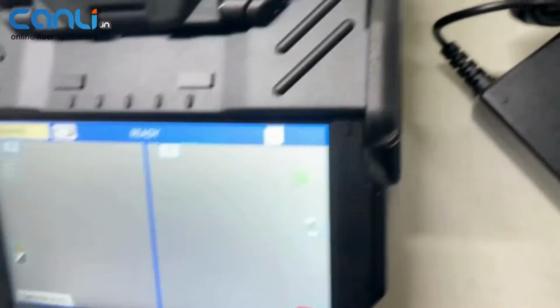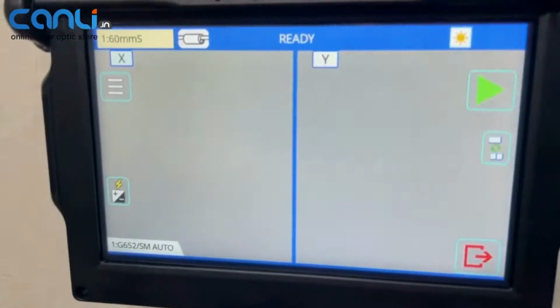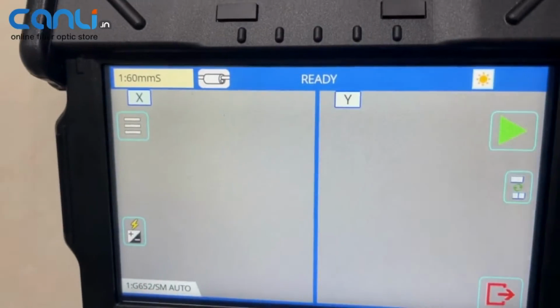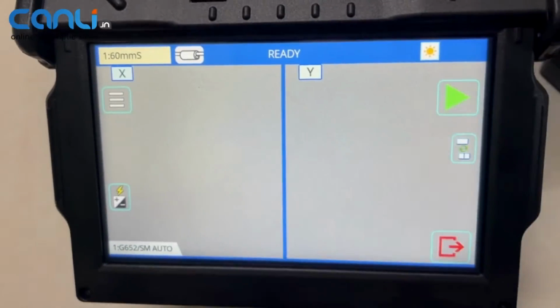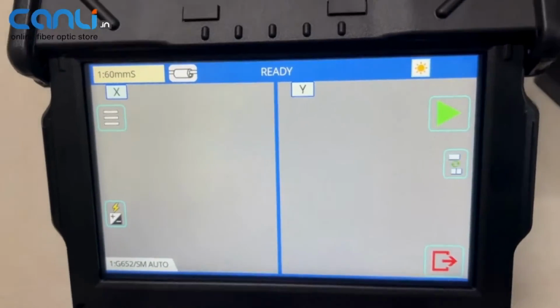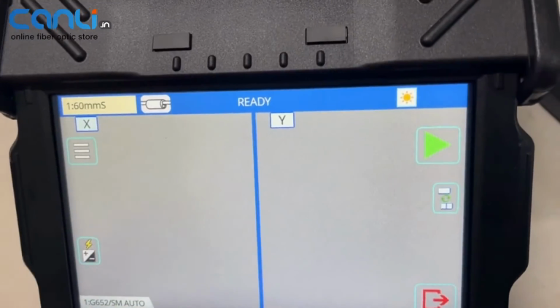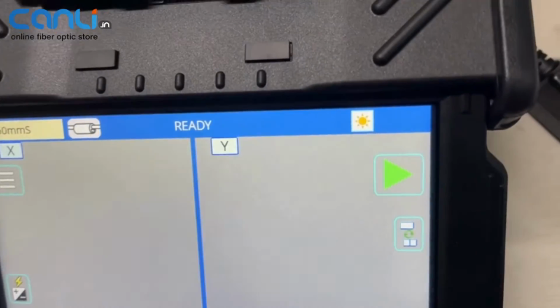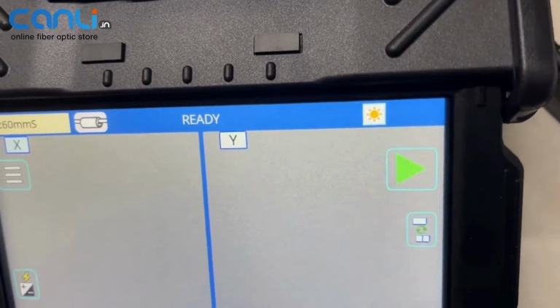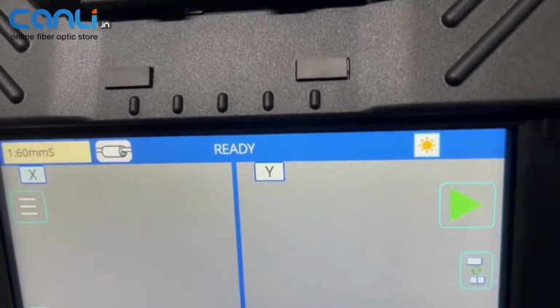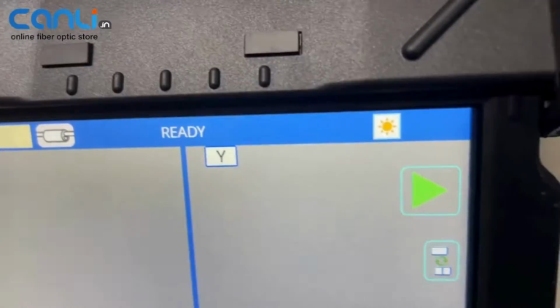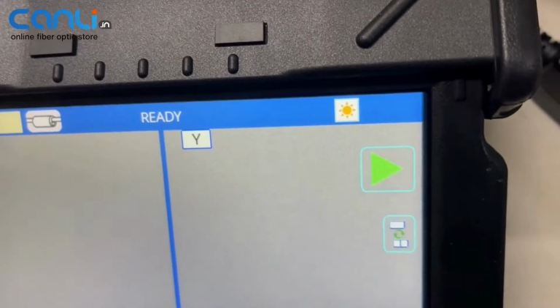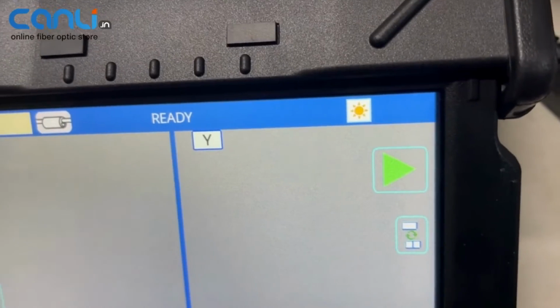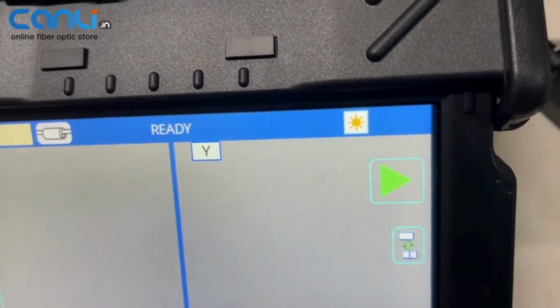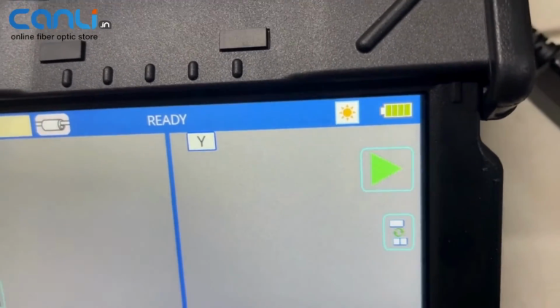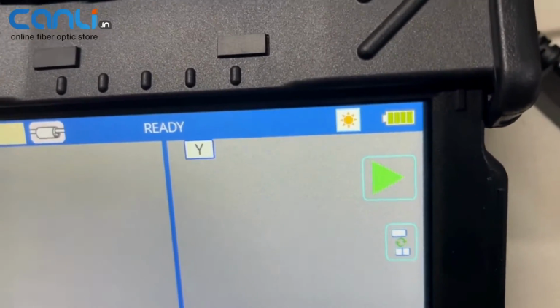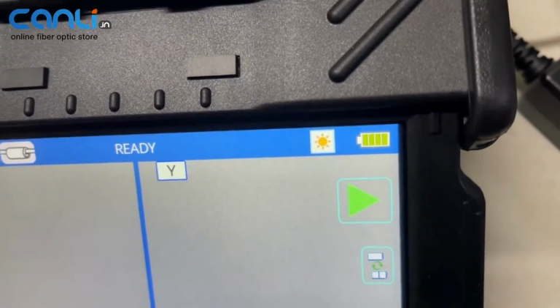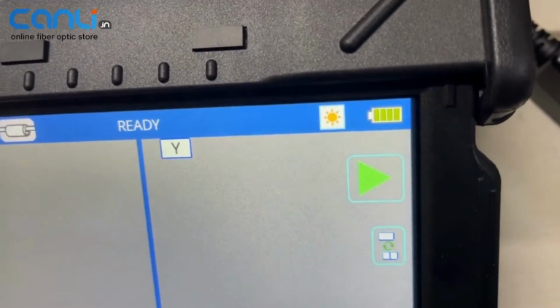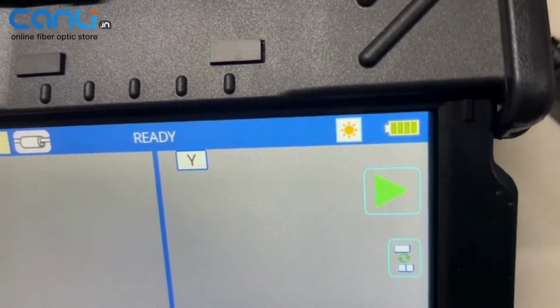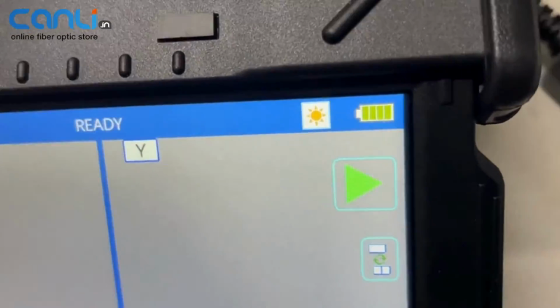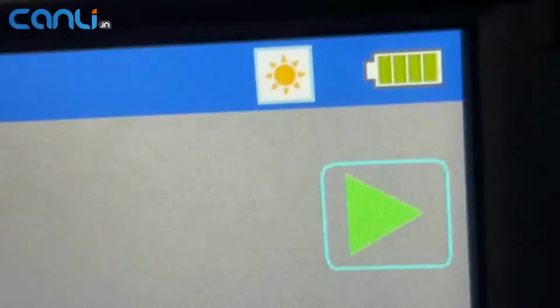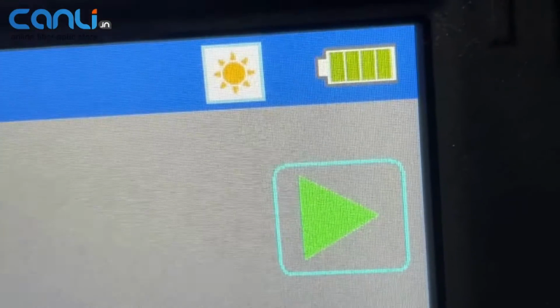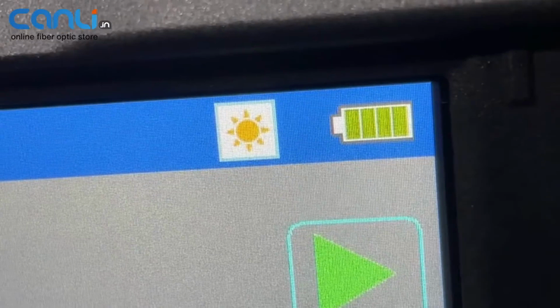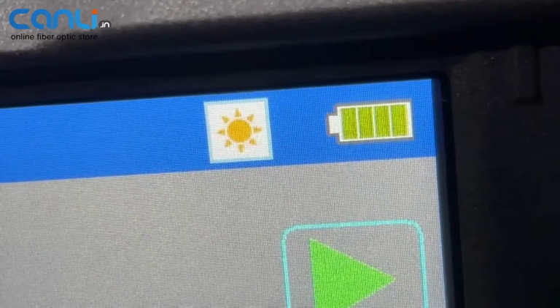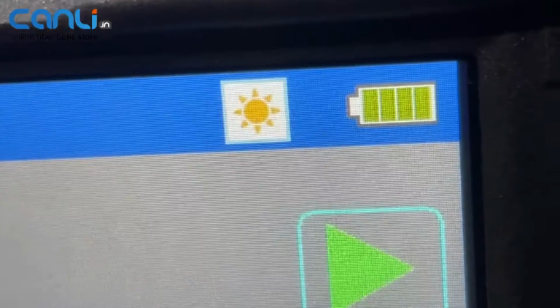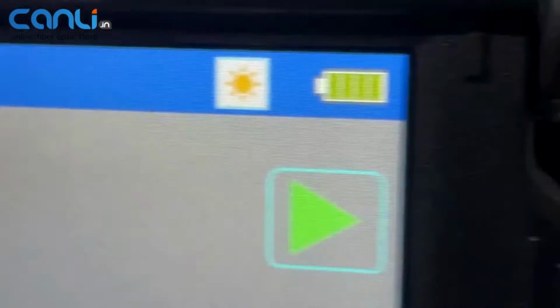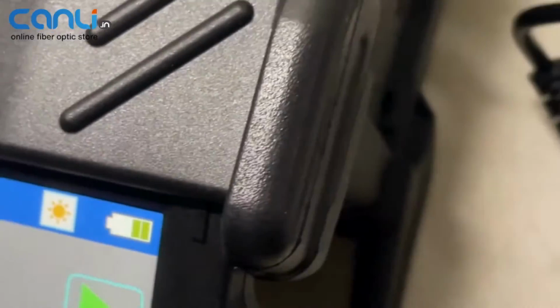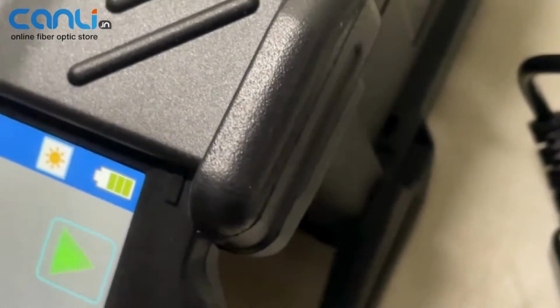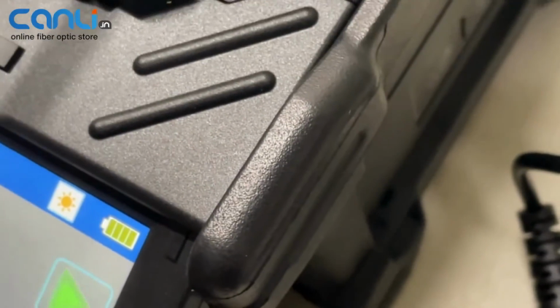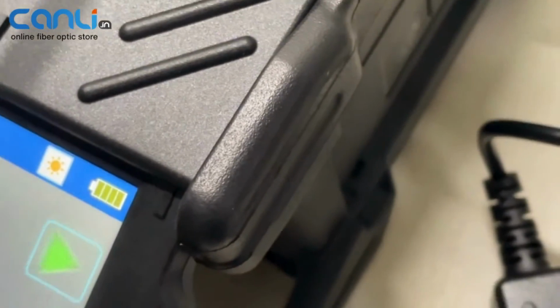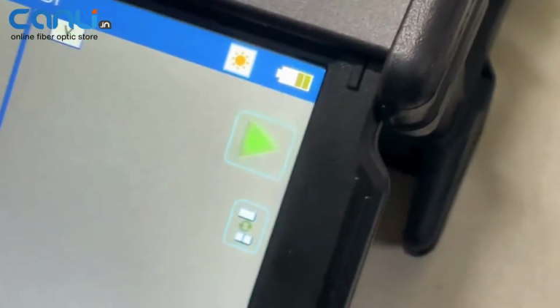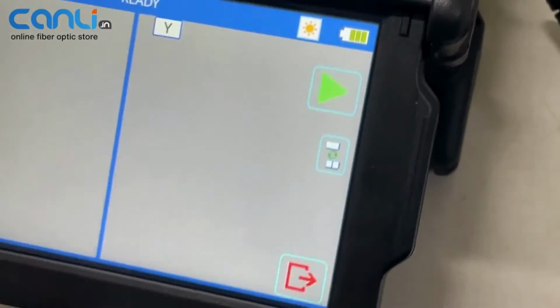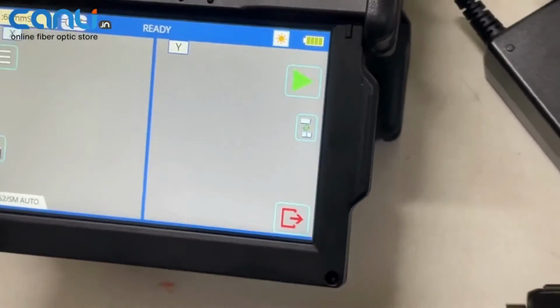Wow, here comes the screen — looks clean and elegant. Let's connect the charger; I will see the indication in the top right corner of the screen. And here it is, loading from right to left.